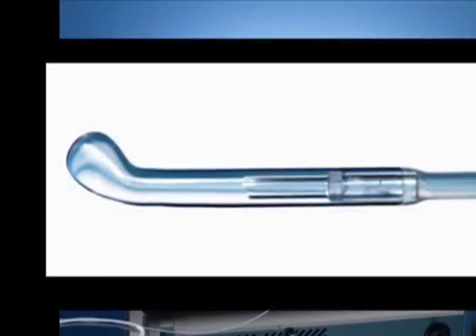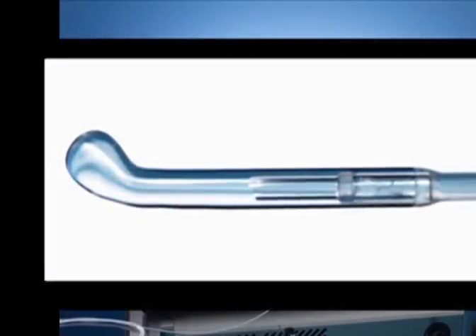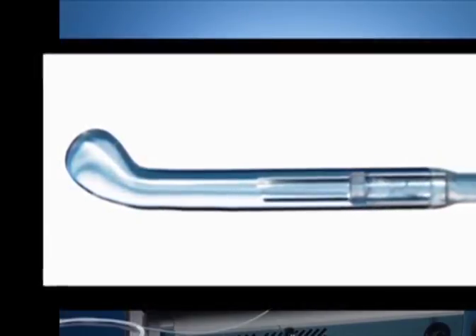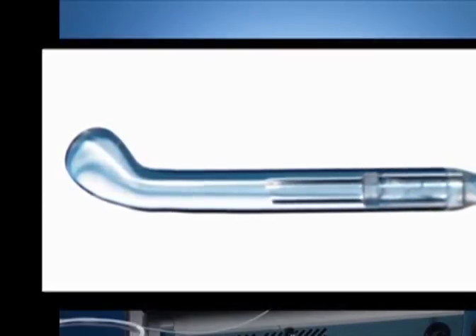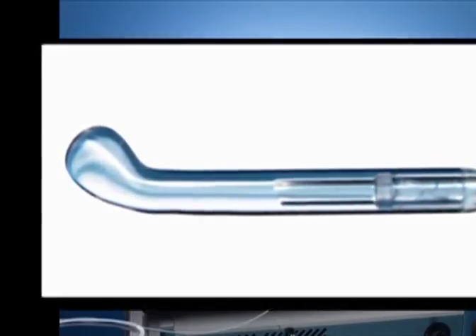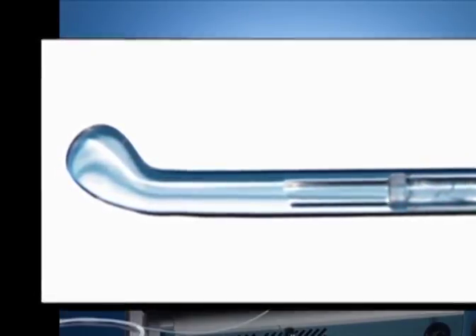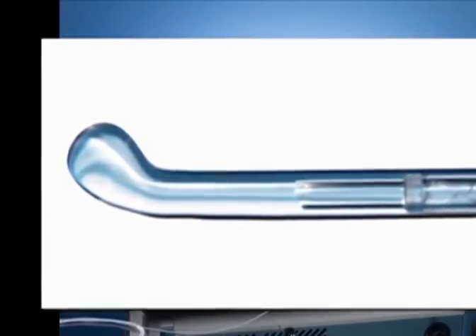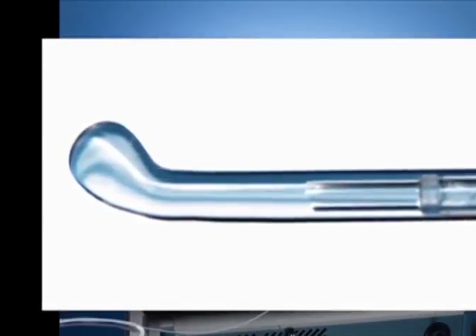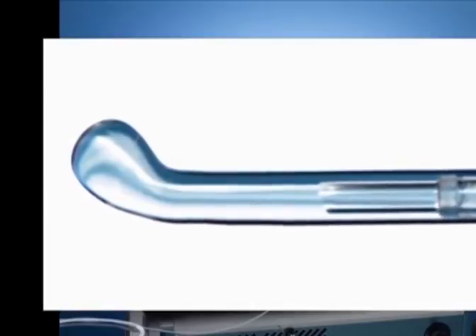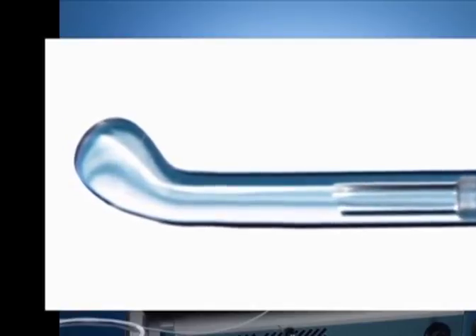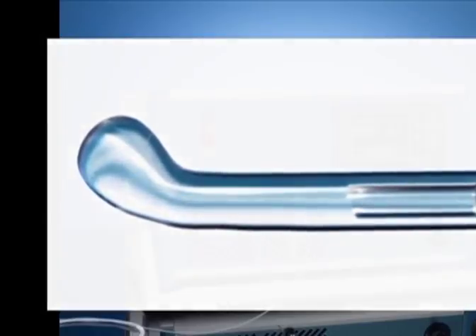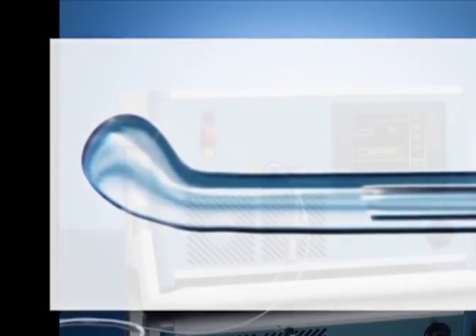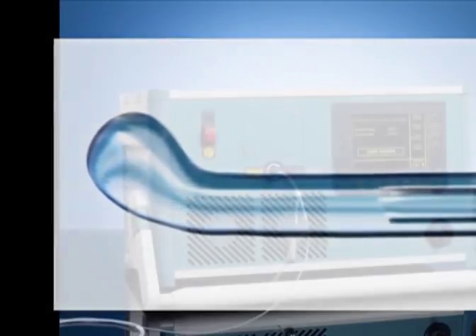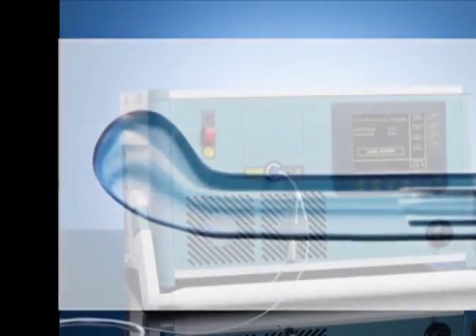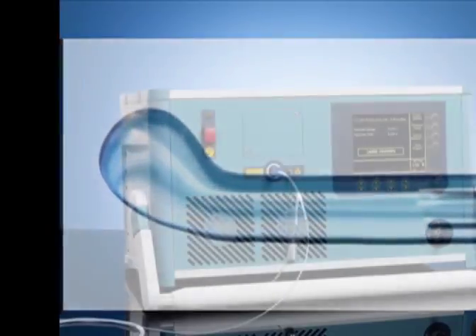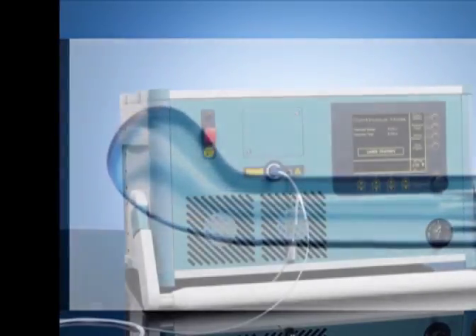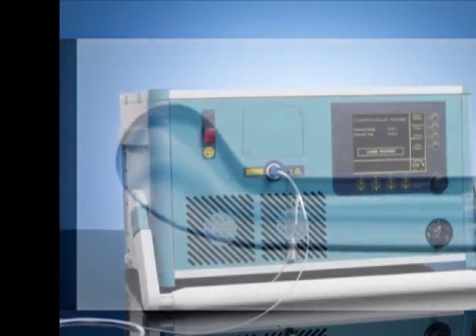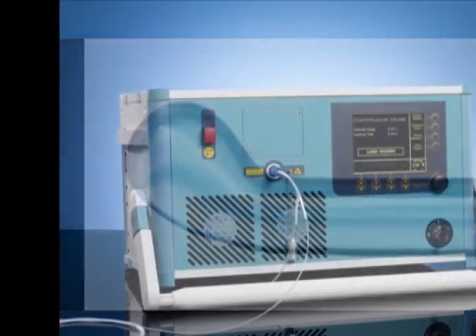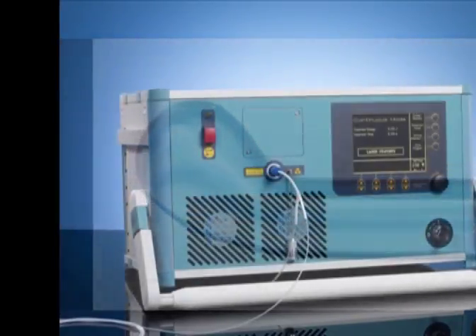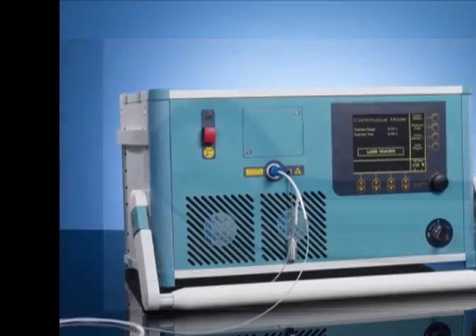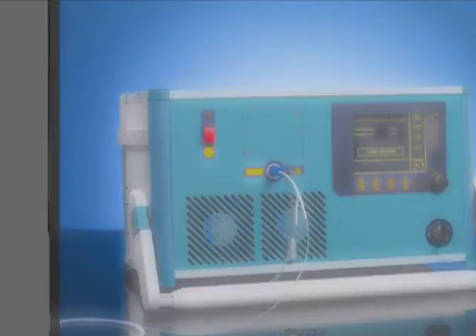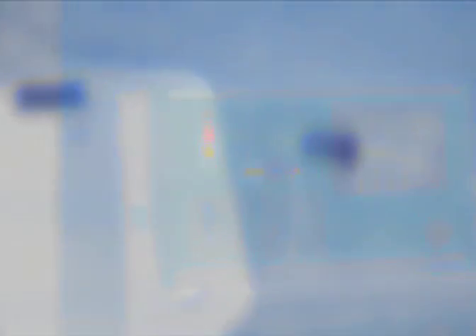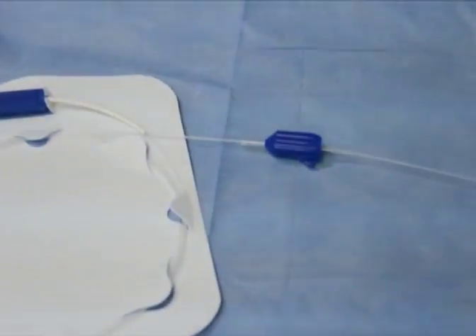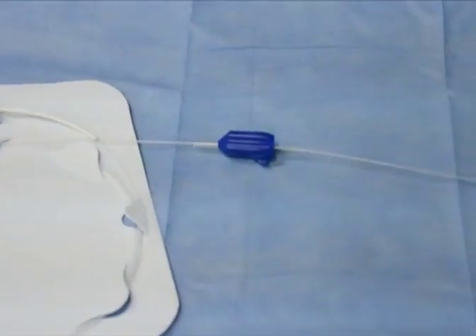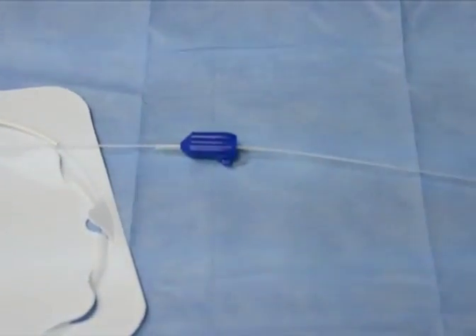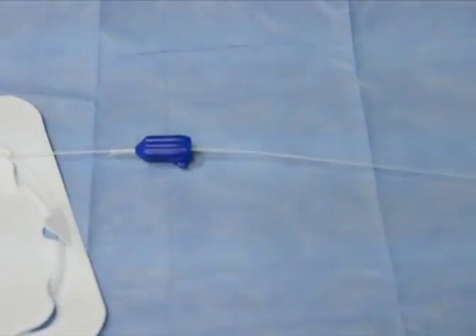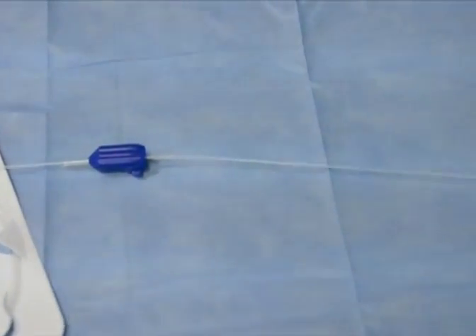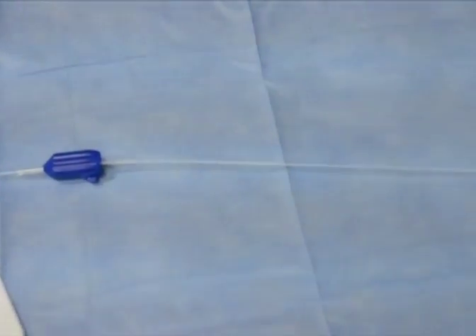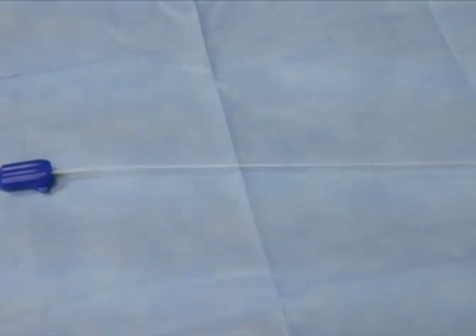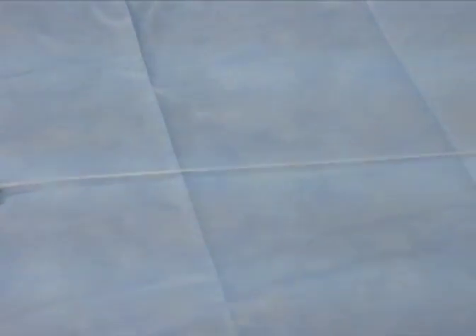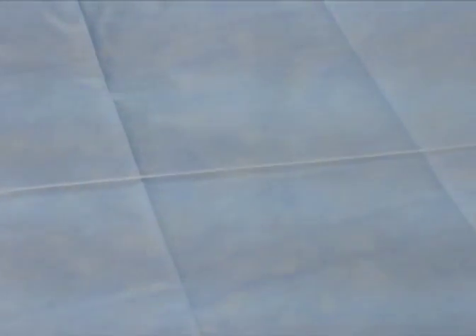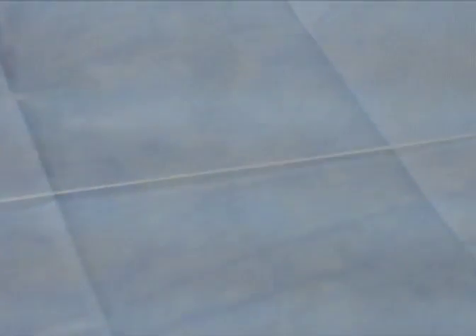This fiber is an end-firing fiber with 30 degrees angulation at its distal end, overlaid with quartz to concentrate the energy at its tip. The fiber works in a contact mode and does not emit a free beam.